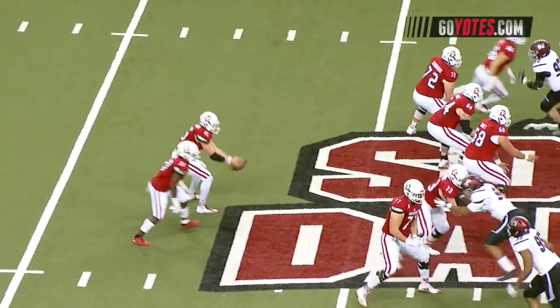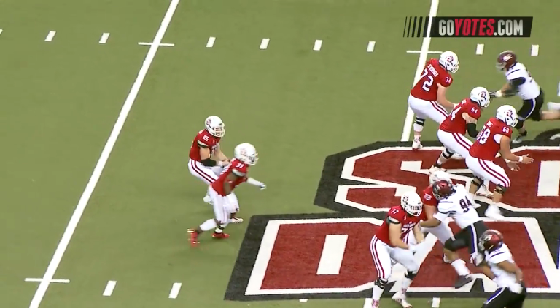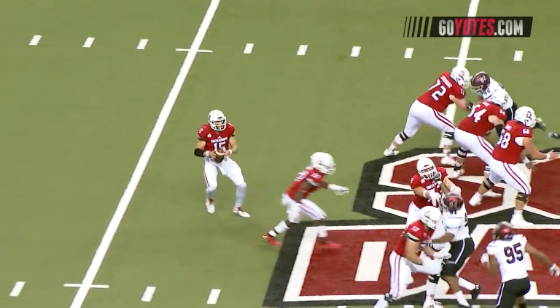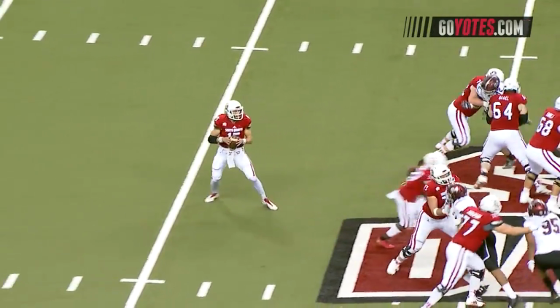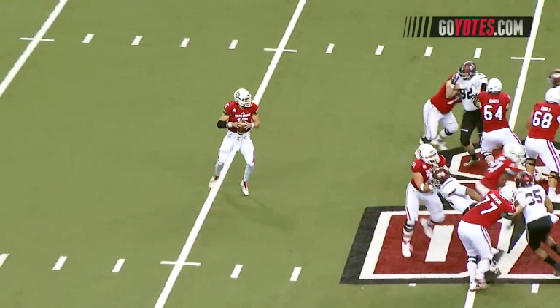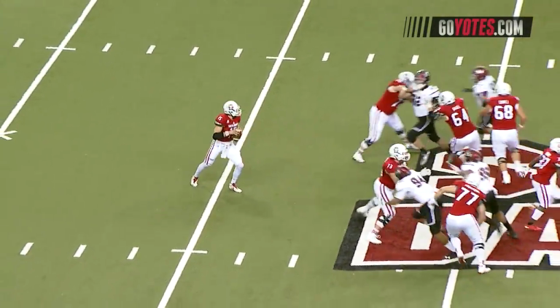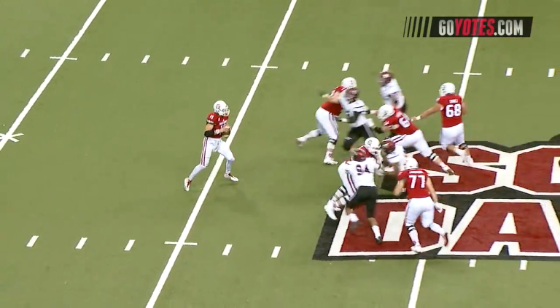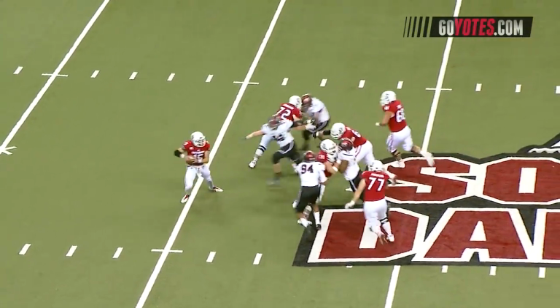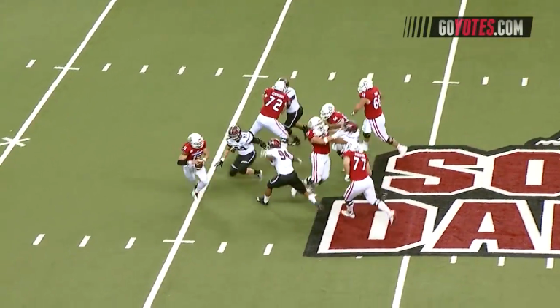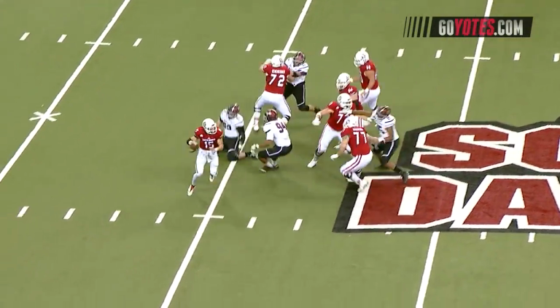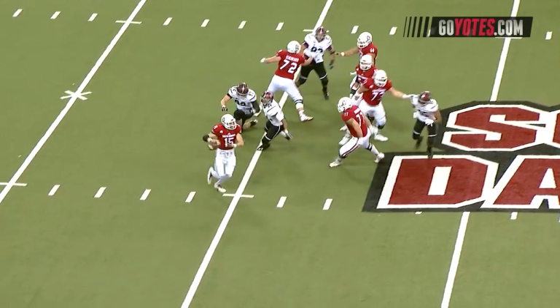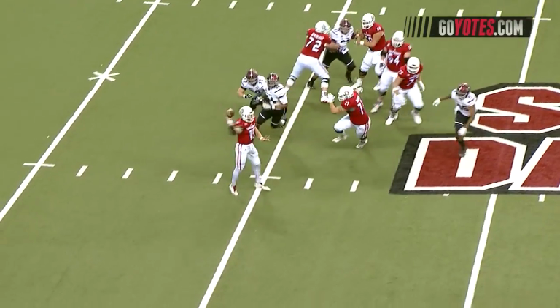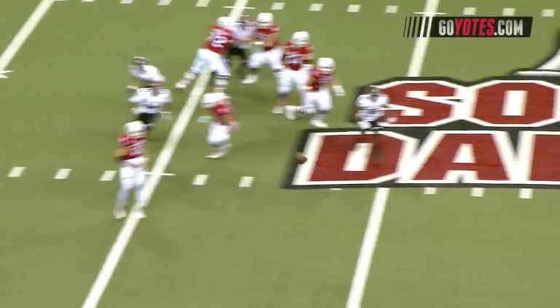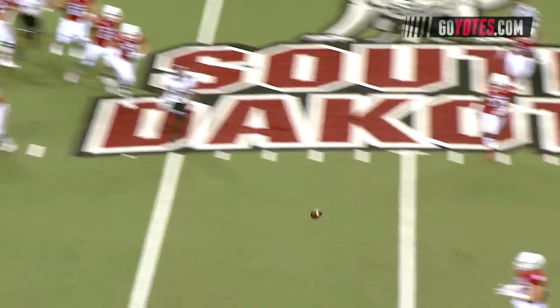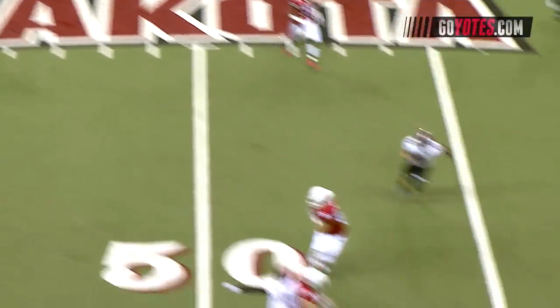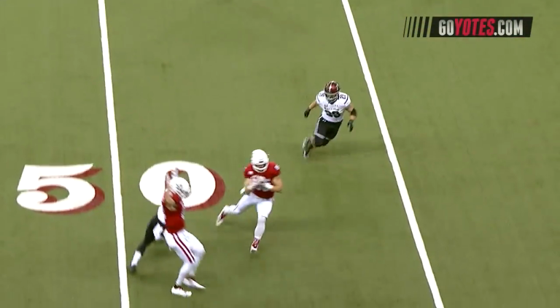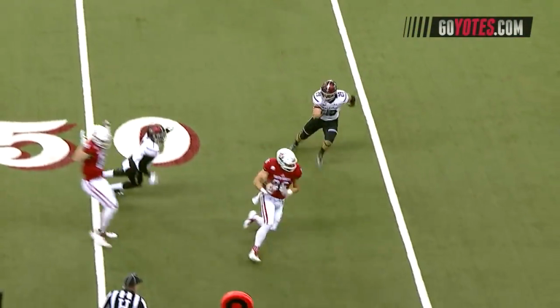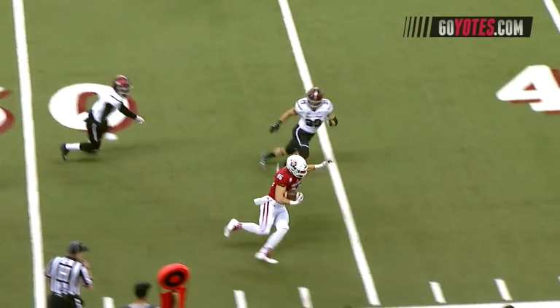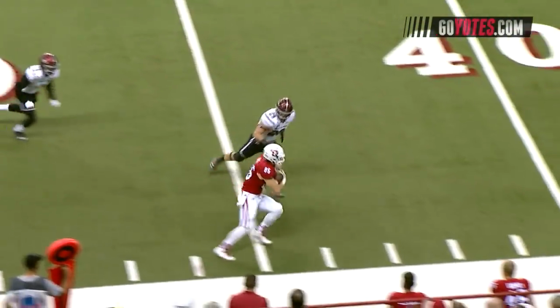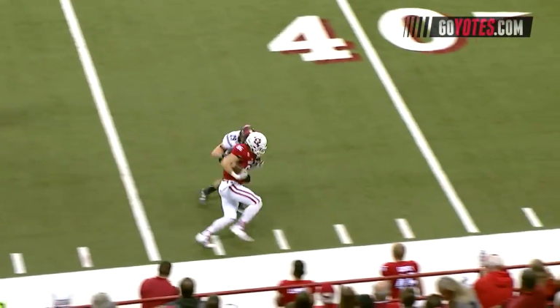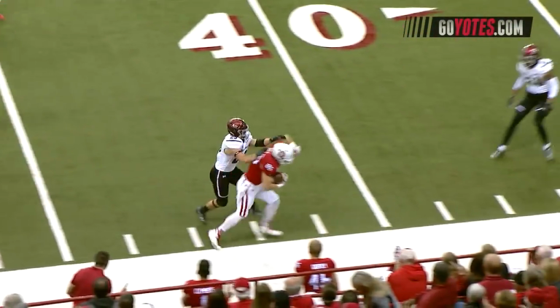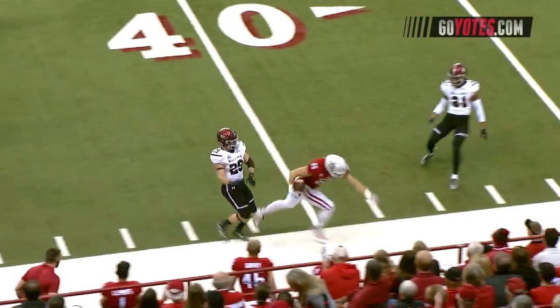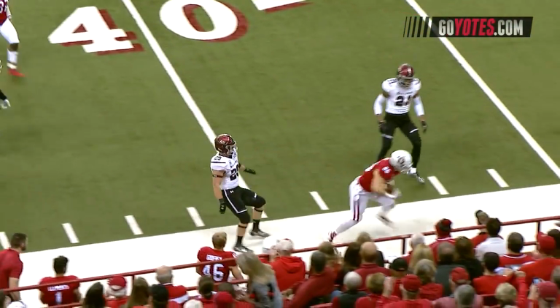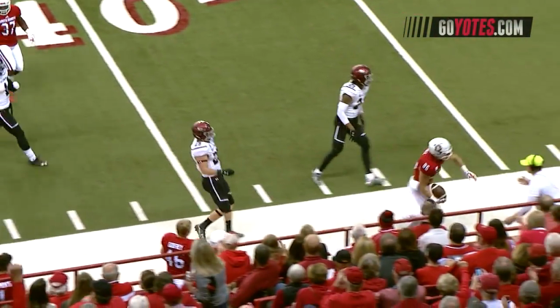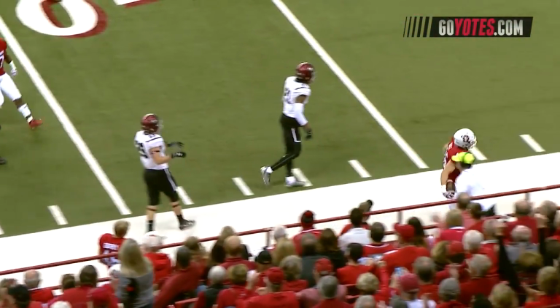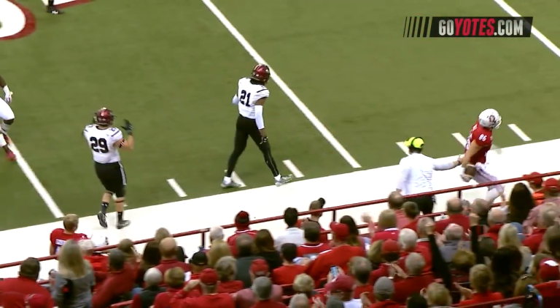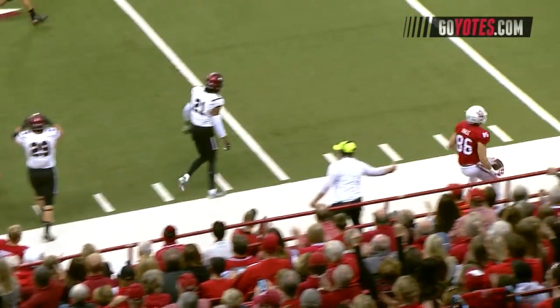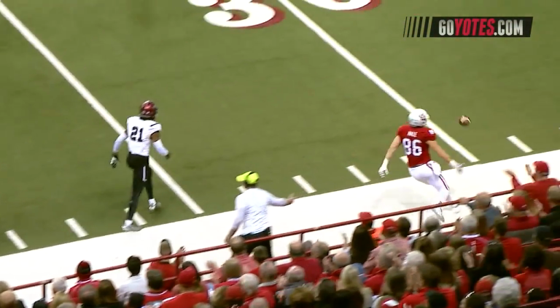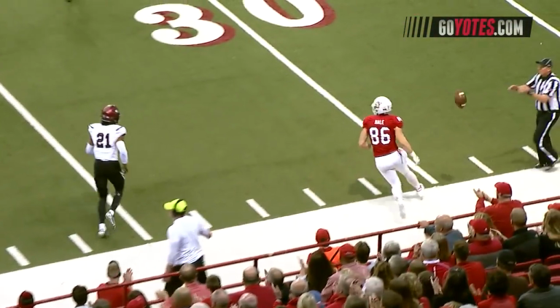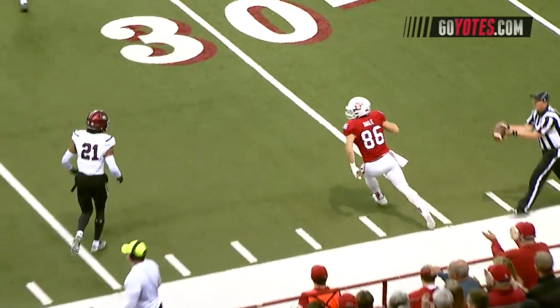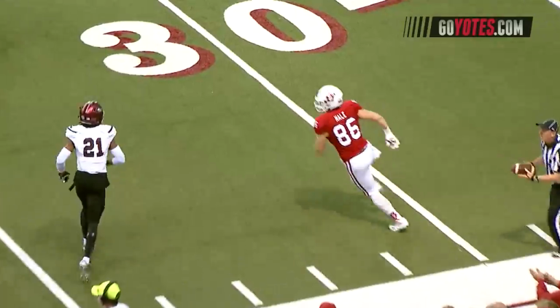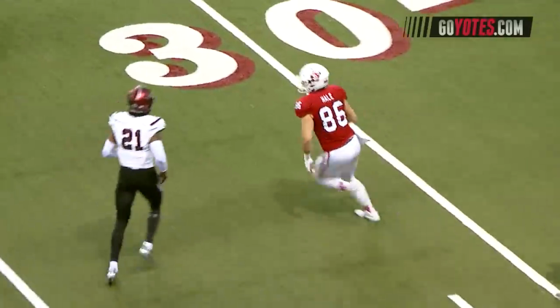Strebler with a low snap, back to throw. Now rolling out to the right, throws and it's caught. It's caught for a first down by tight end Josh Hale.